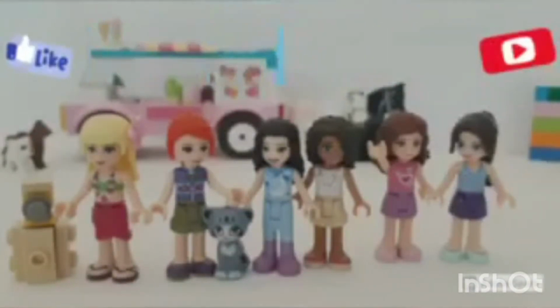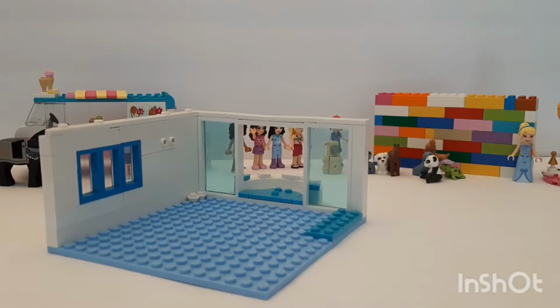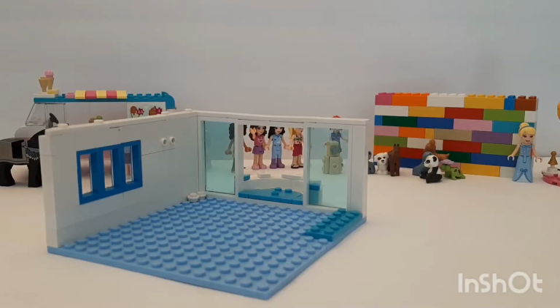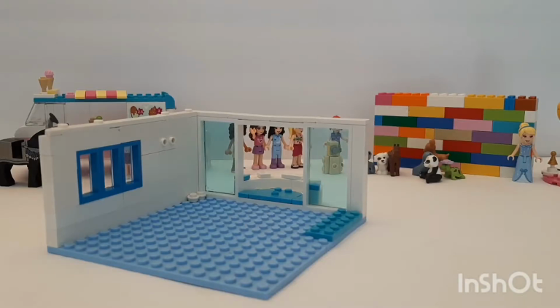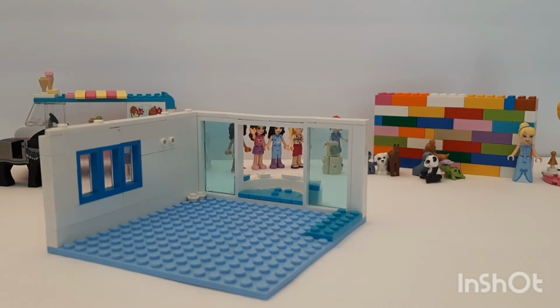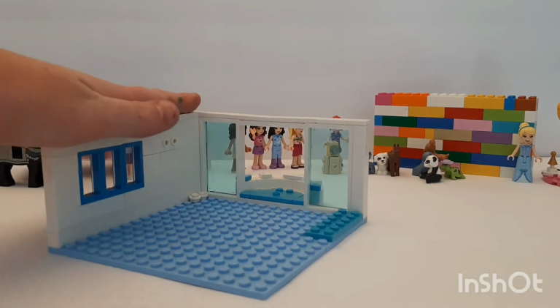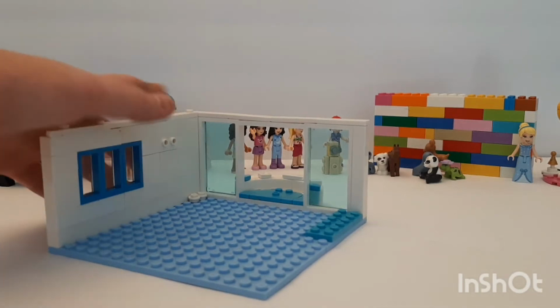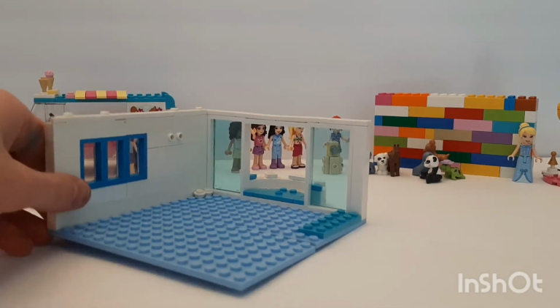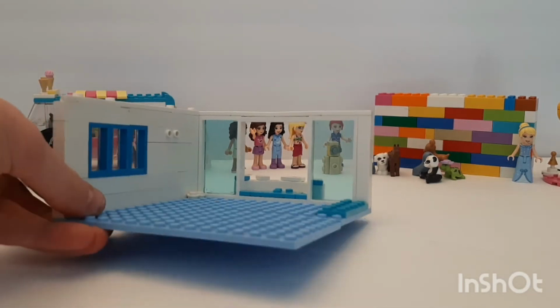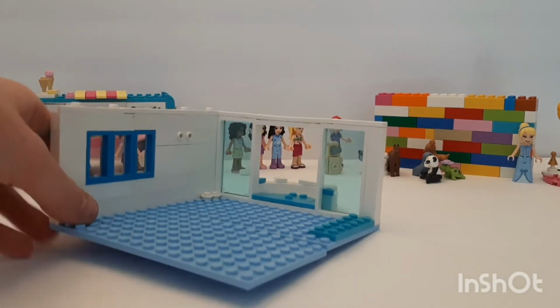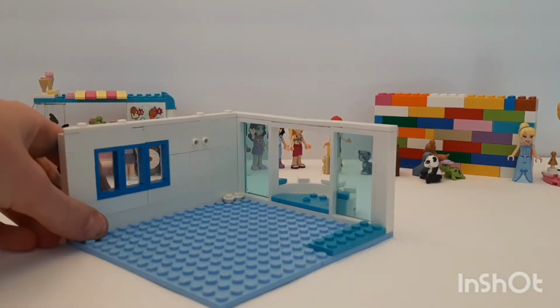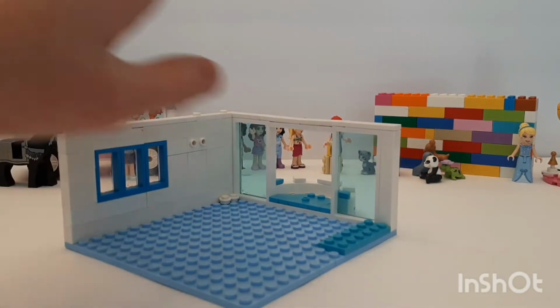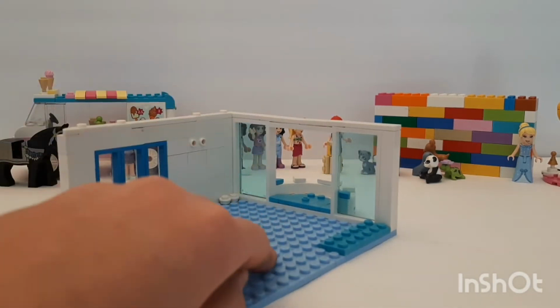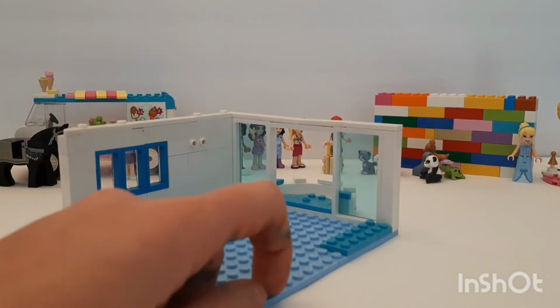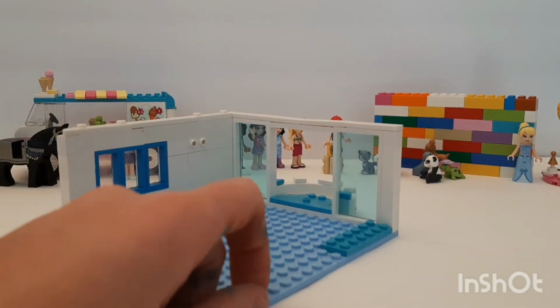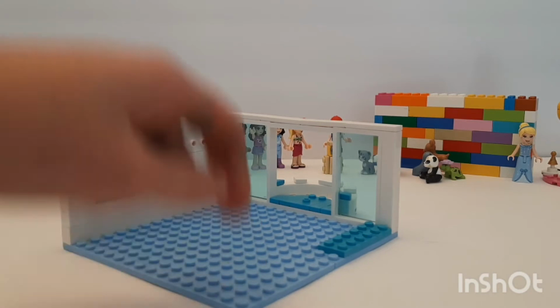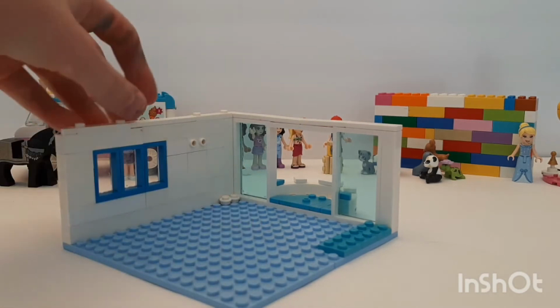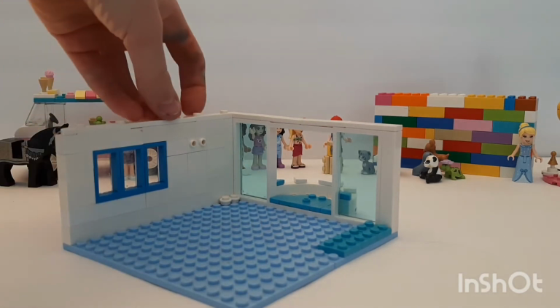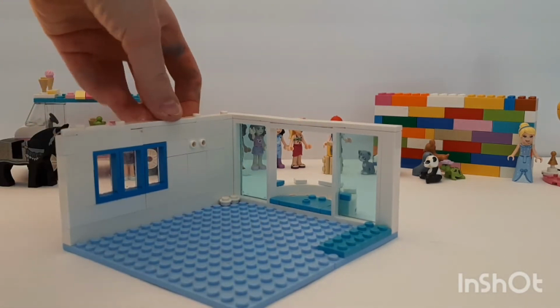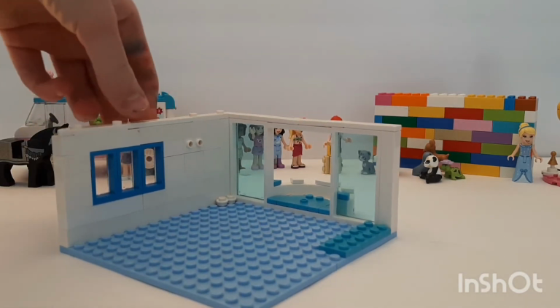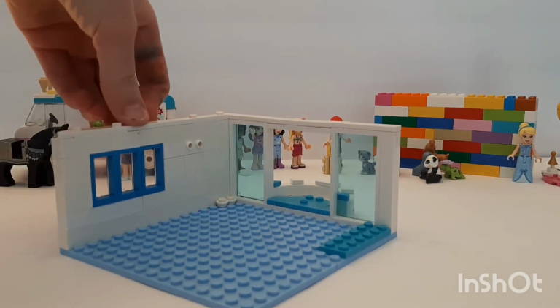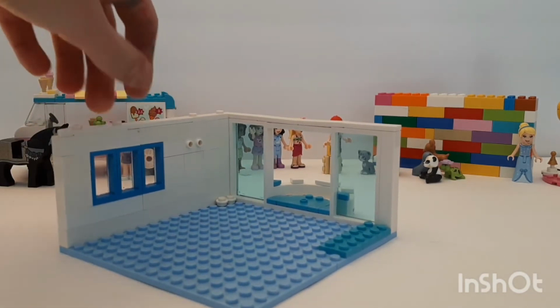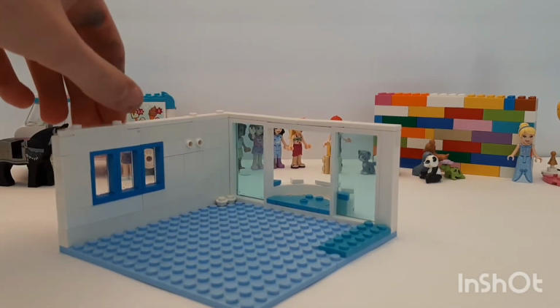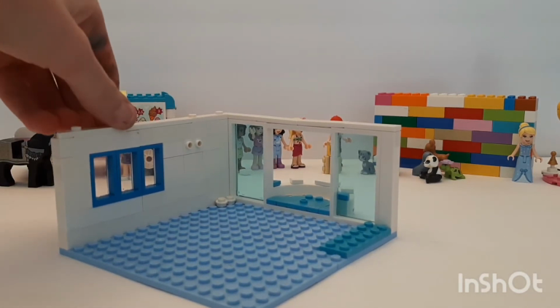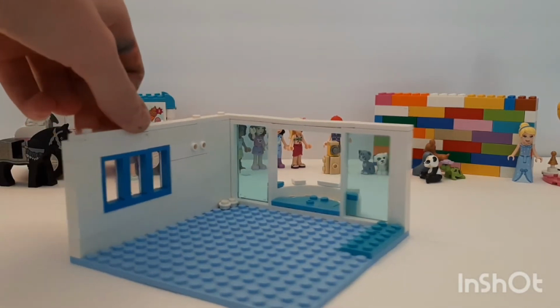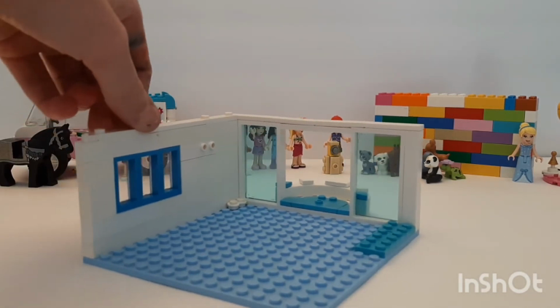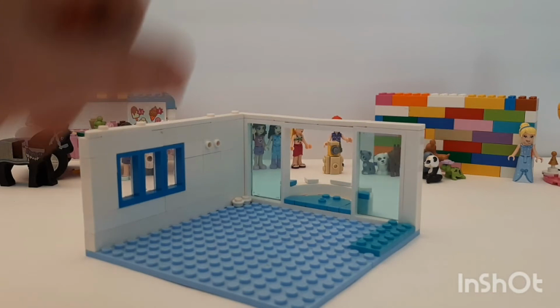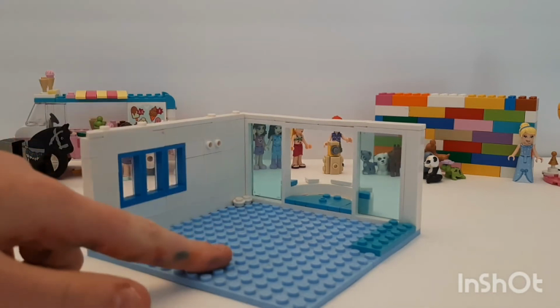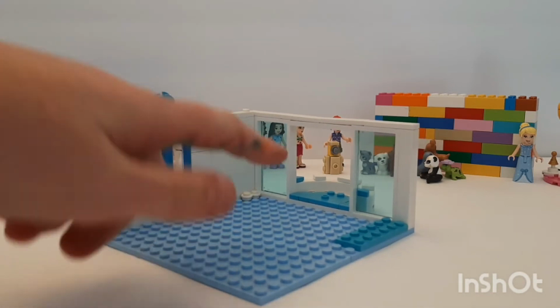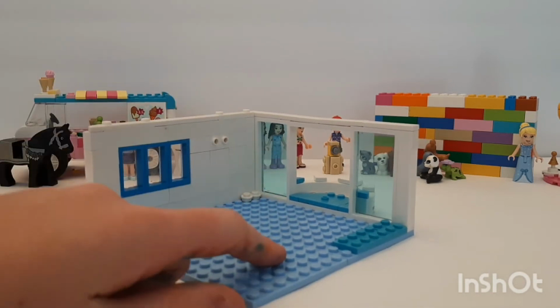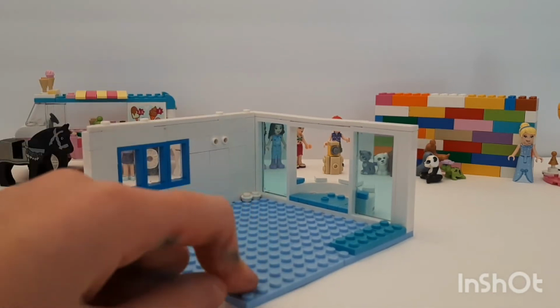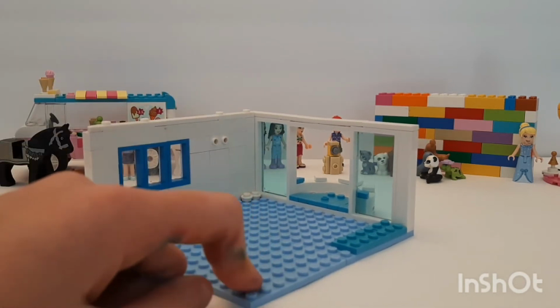Hi guys, welcome to Eevee's Builds and we're back. Today we have the room that we had built, and I didn't actually get any comments saying which way I should have it, but I think I'm going to turn this into a parent's bedroom.